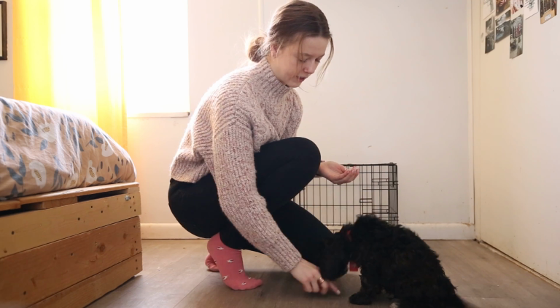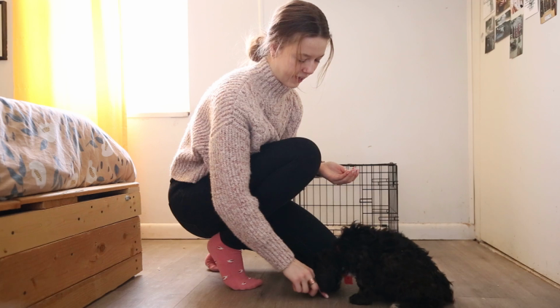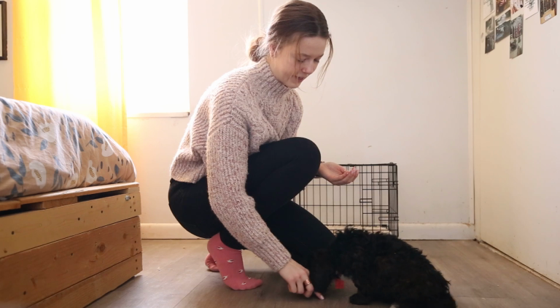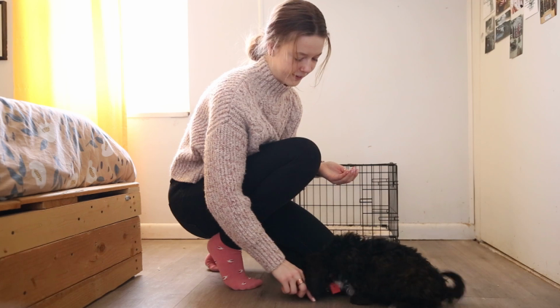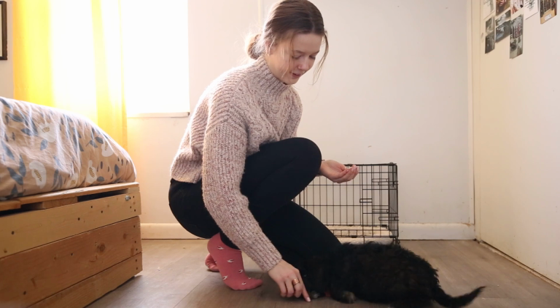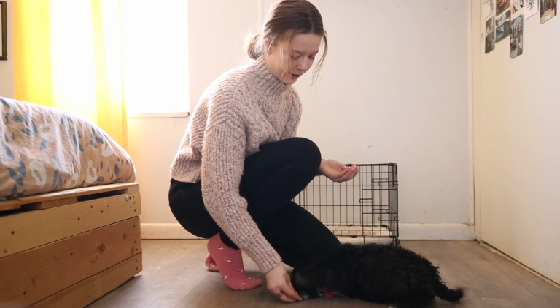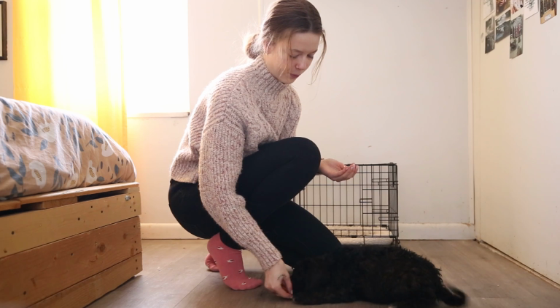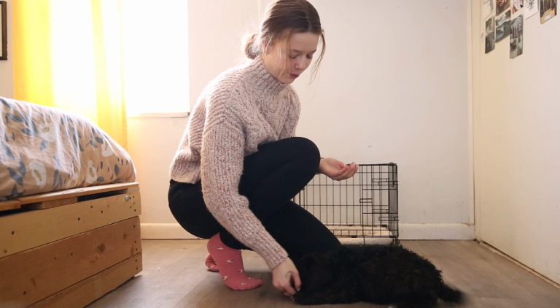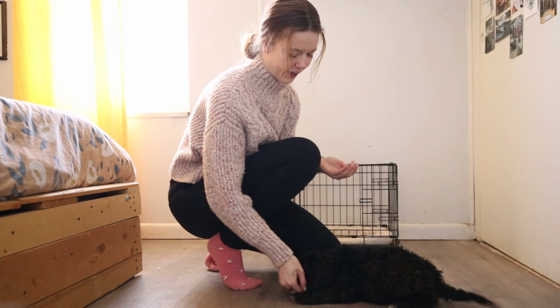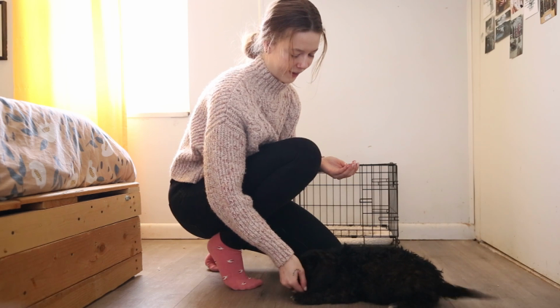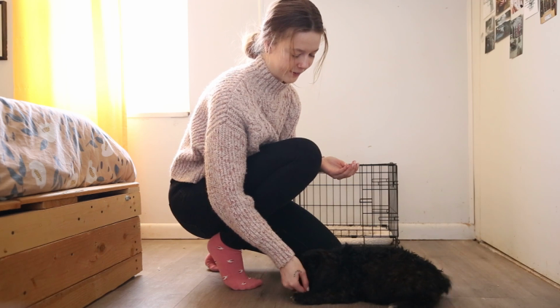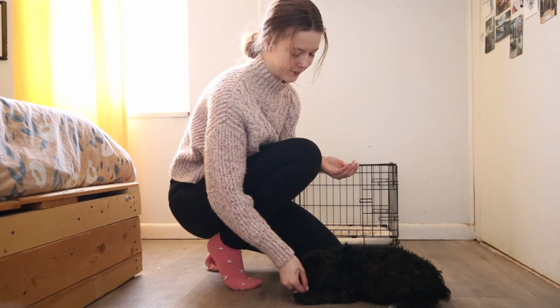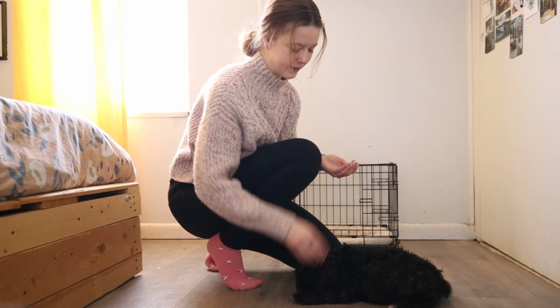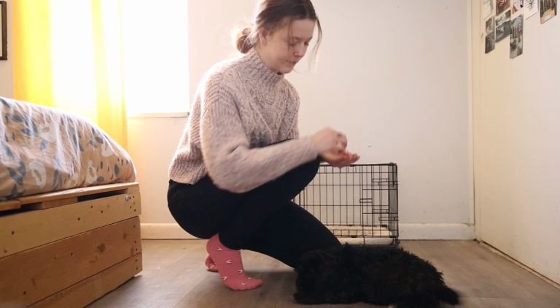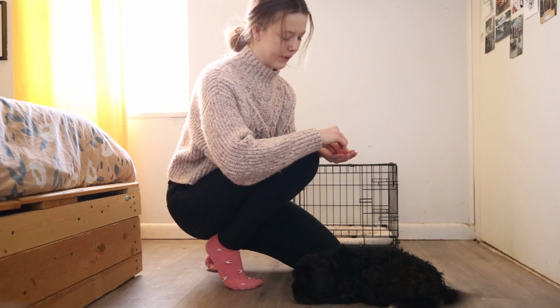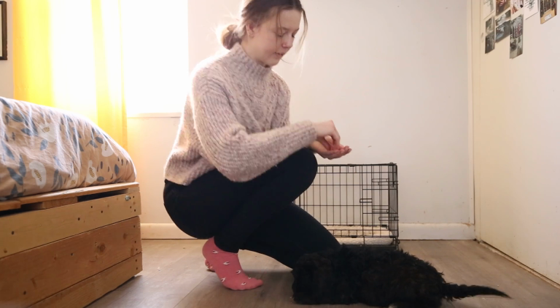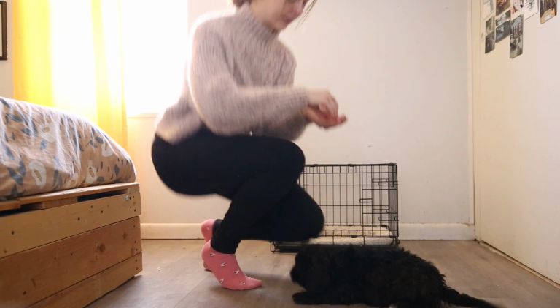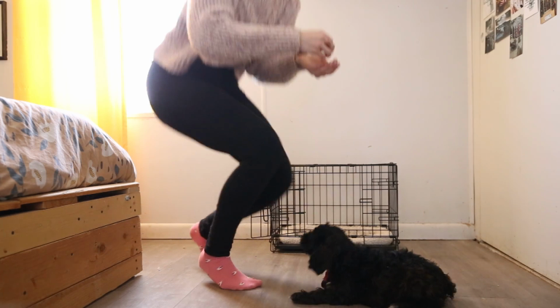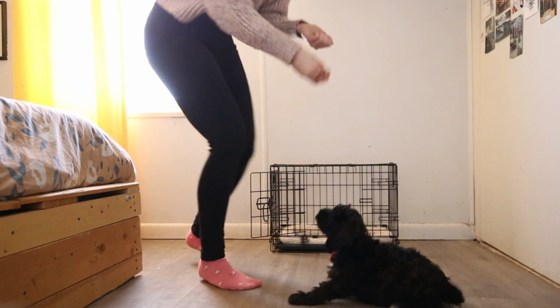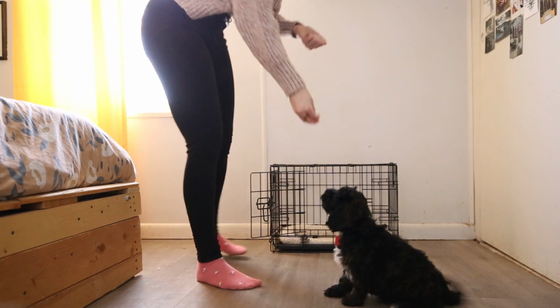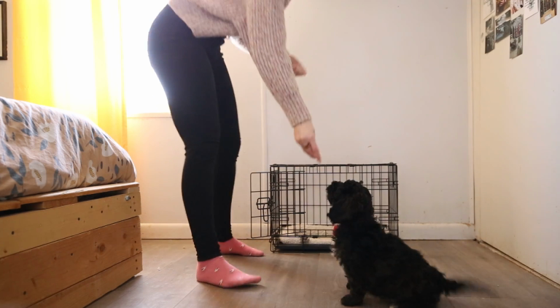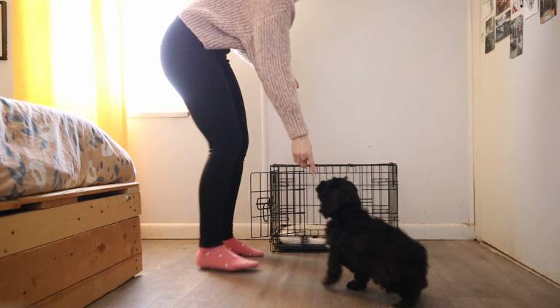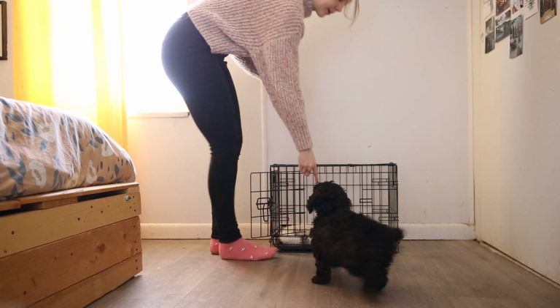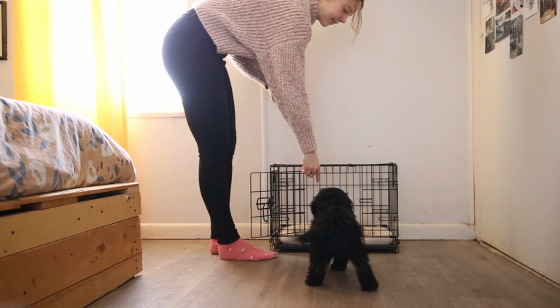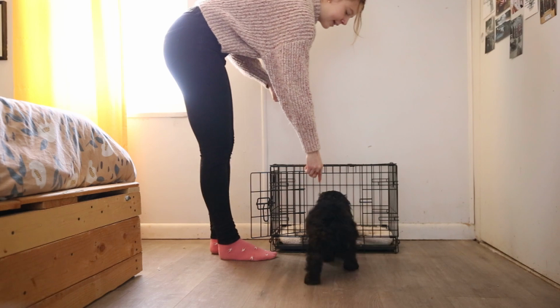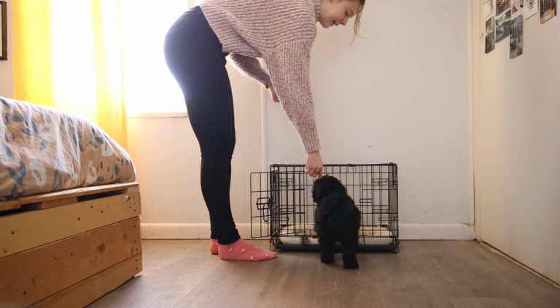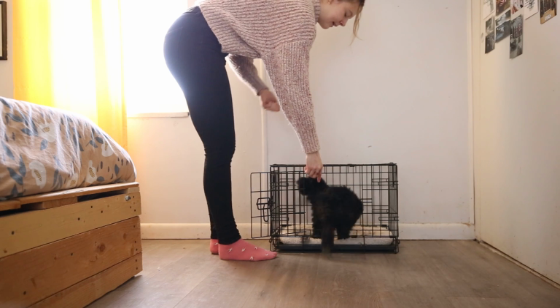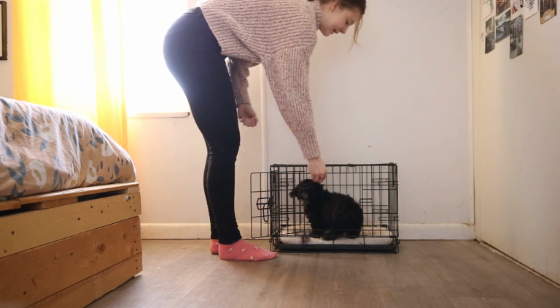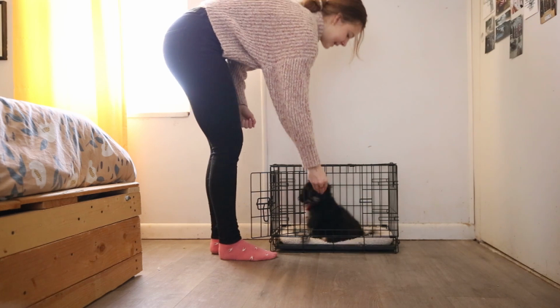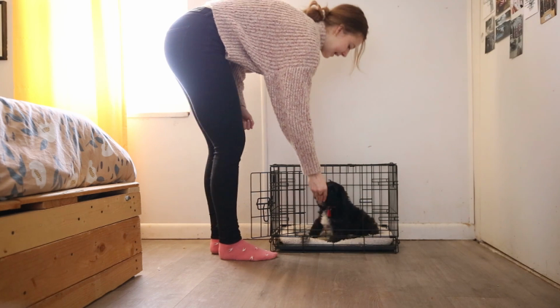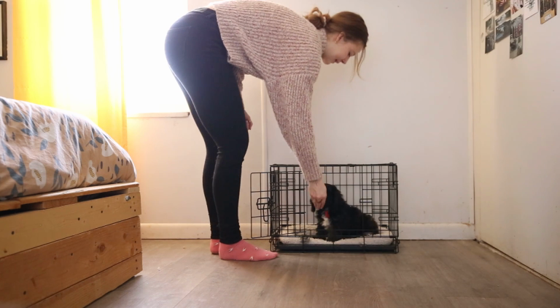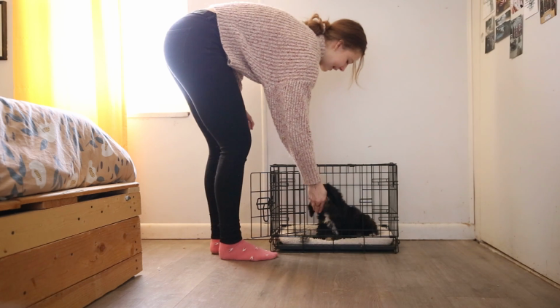Can you lay? Good boy. Alright, come back up. You want to go in your crate real quick? Sit. Good.